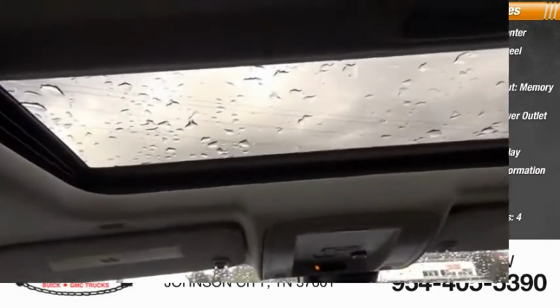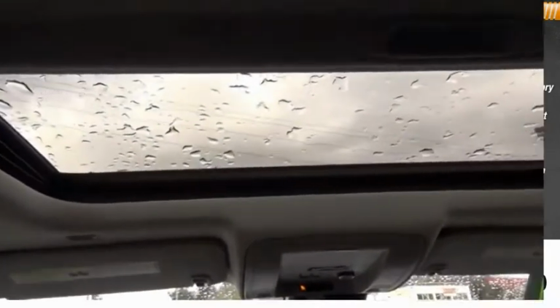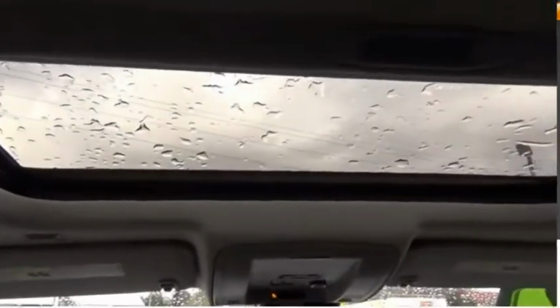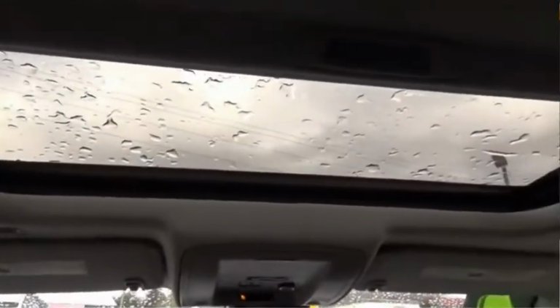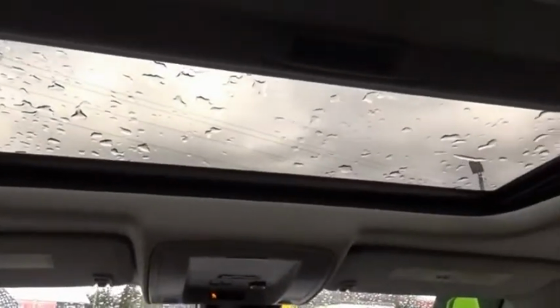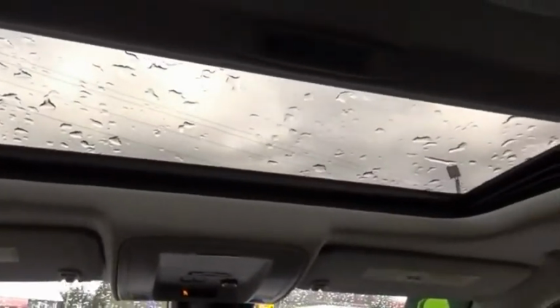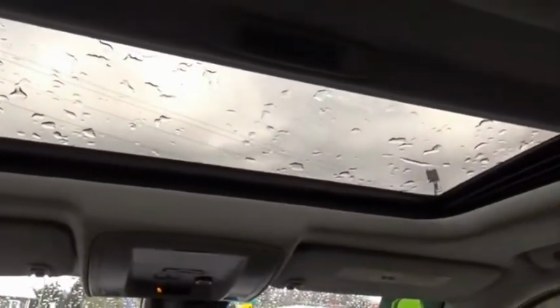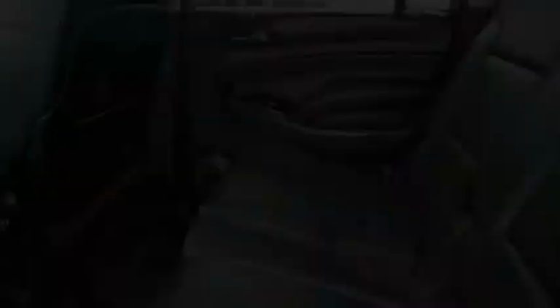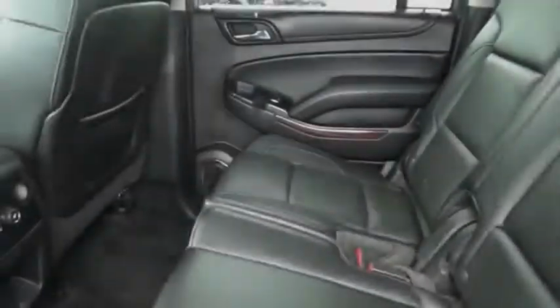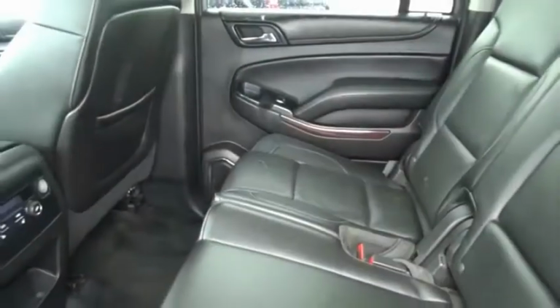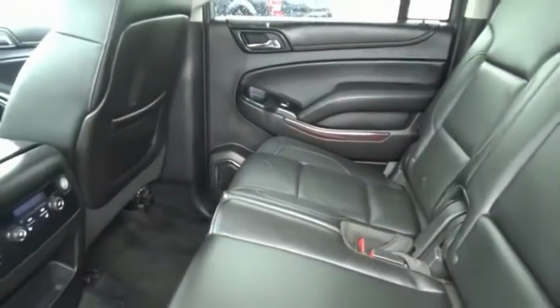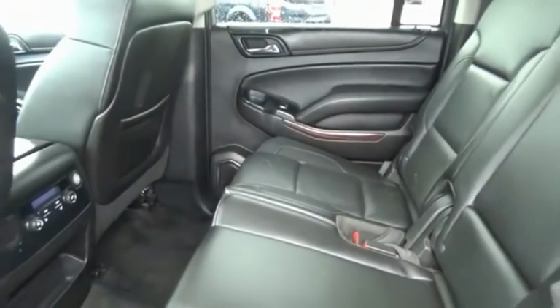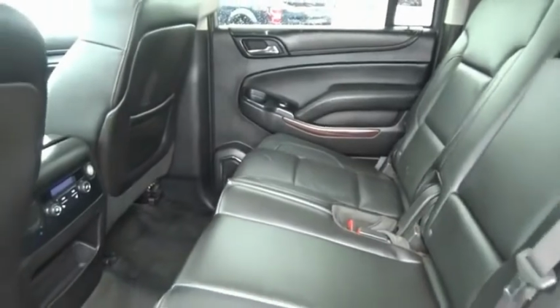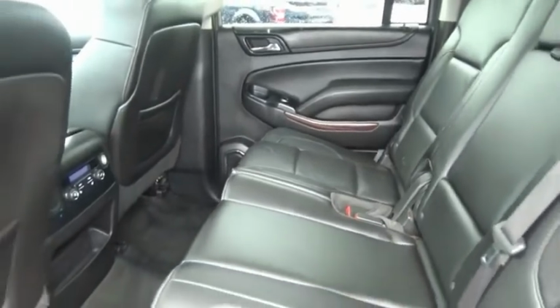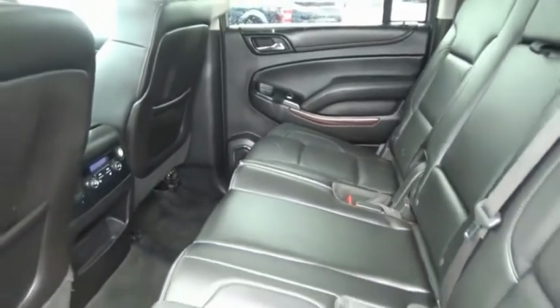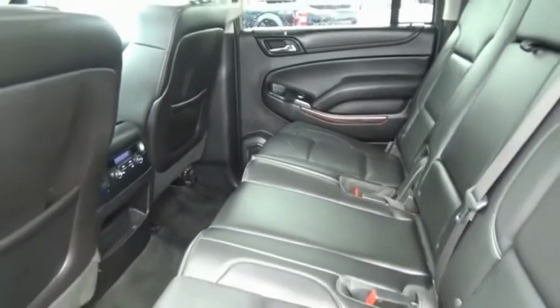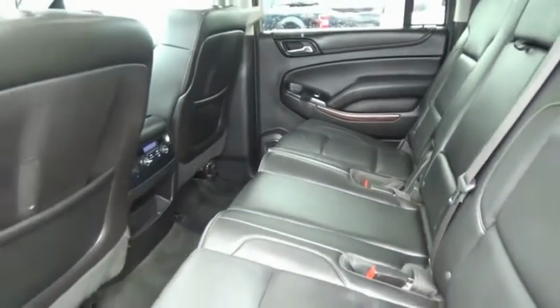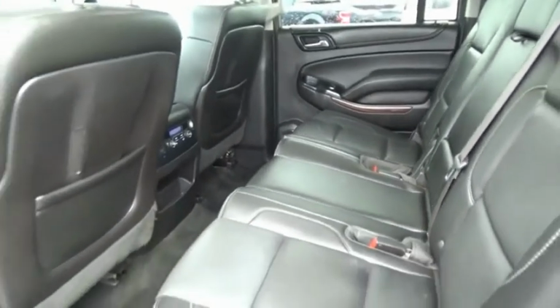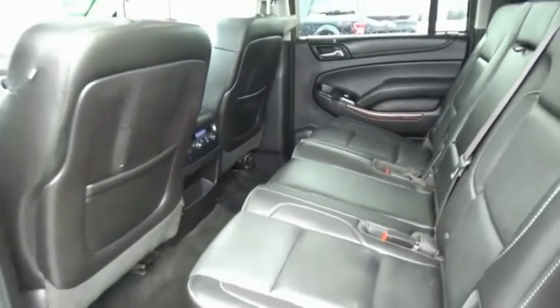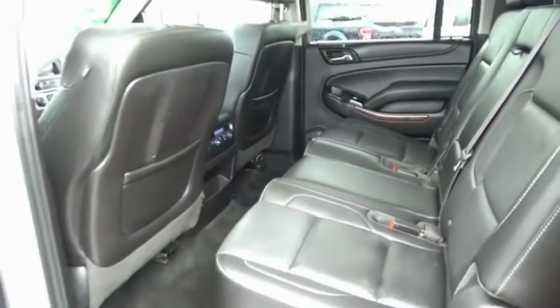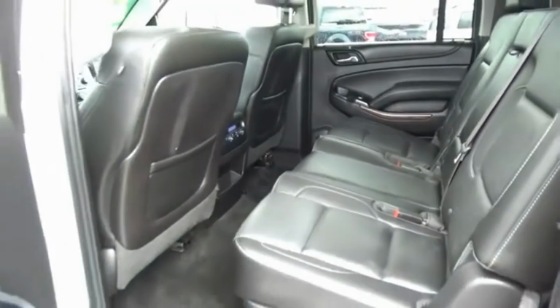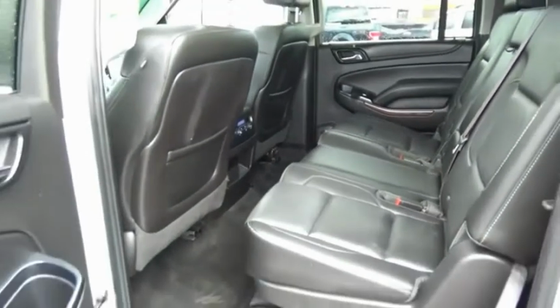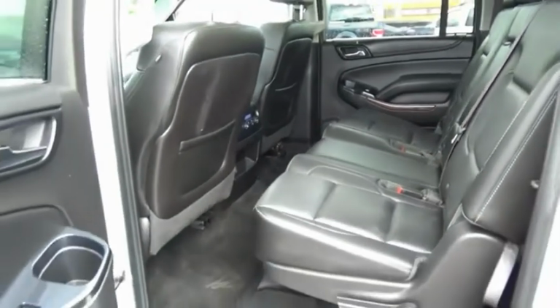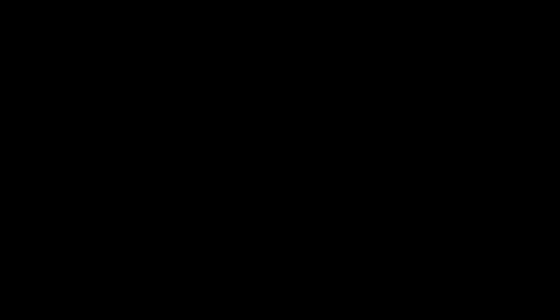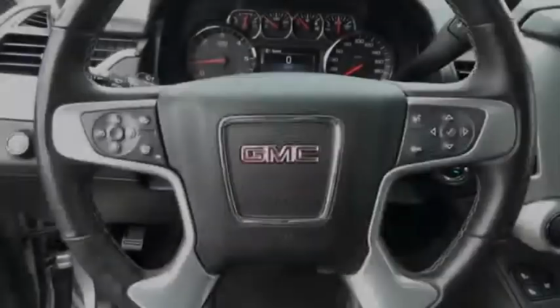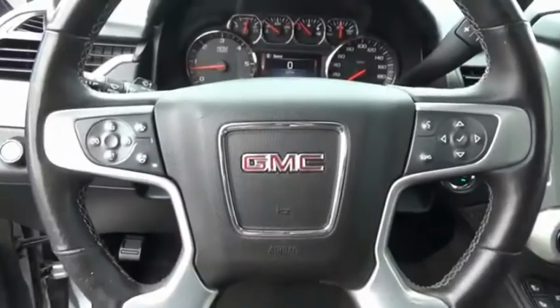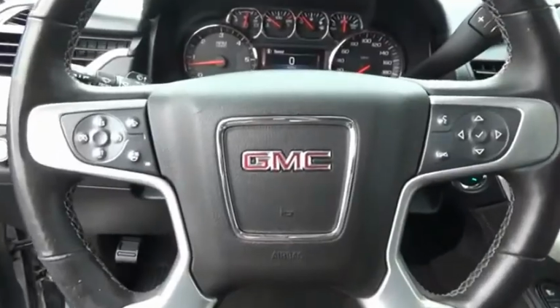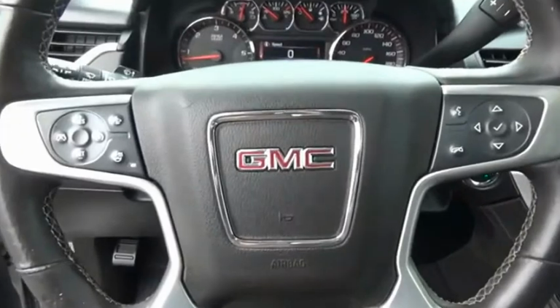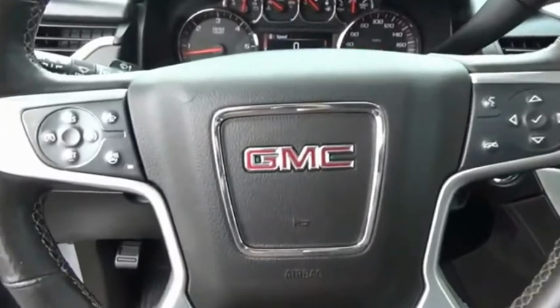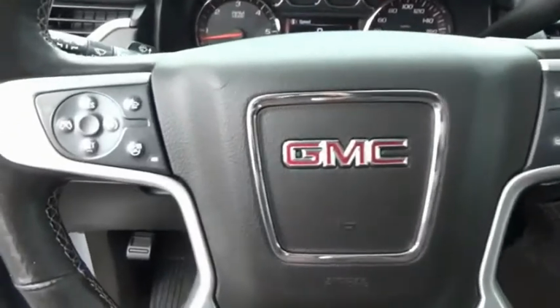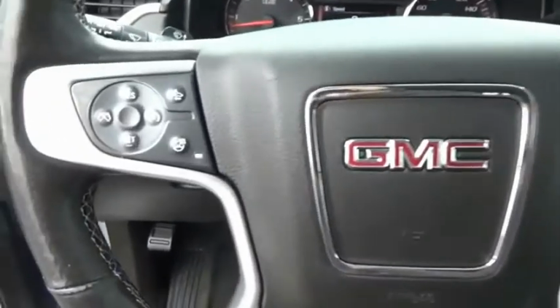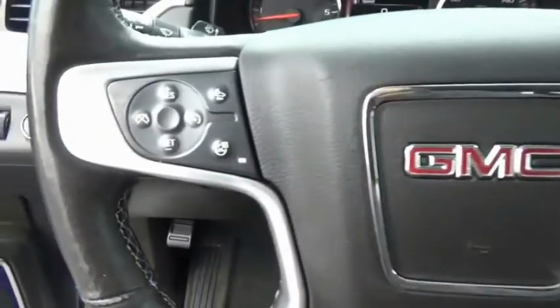The GMC Yukon XL is a great choice for families who need a full-size SUV with maximum seating. The looks don't hurt either. Your new ride is just a phone call away.